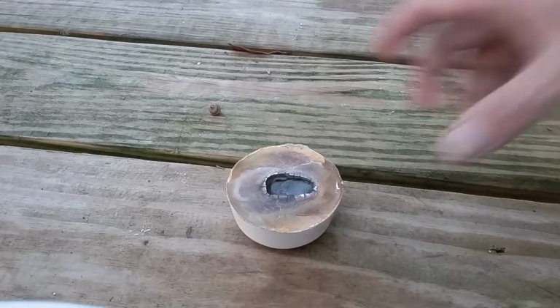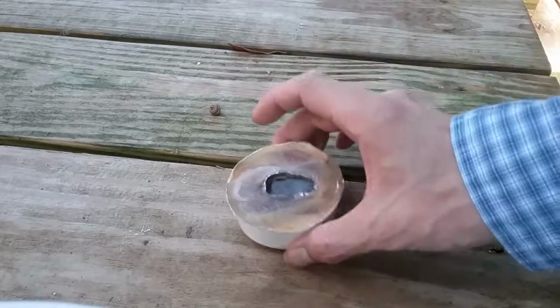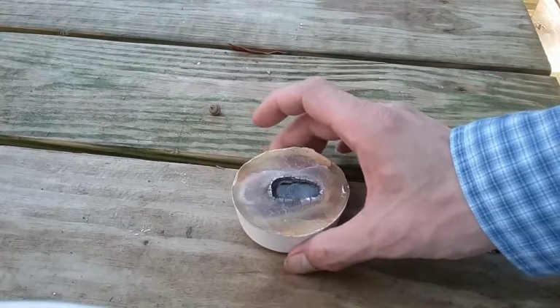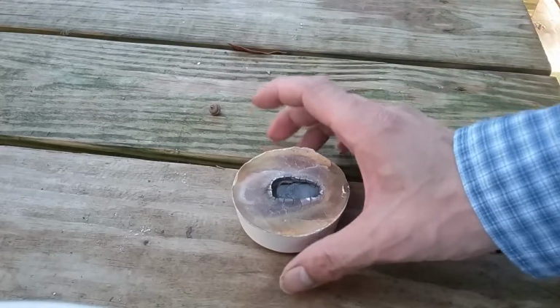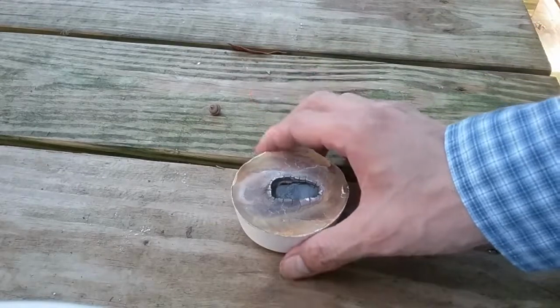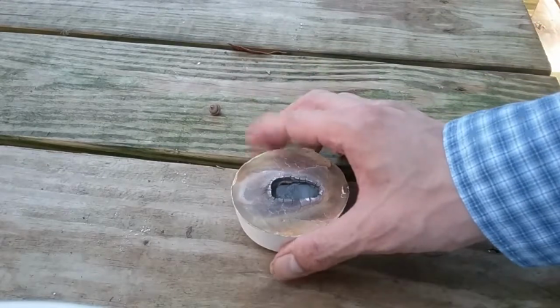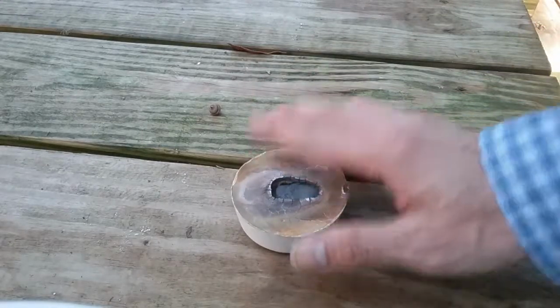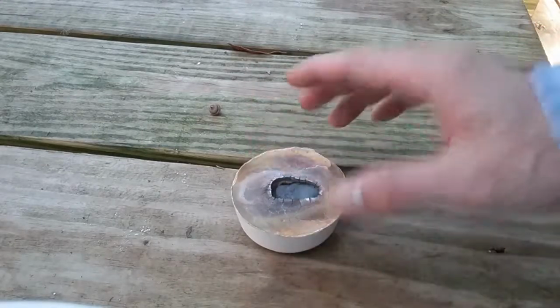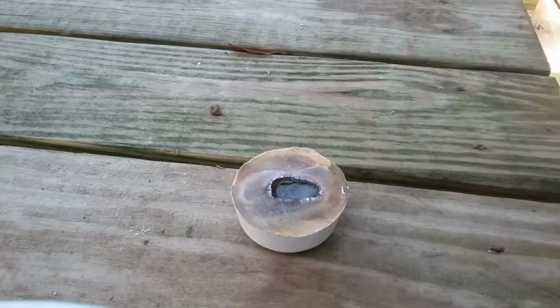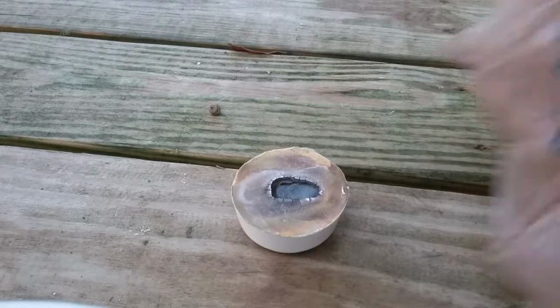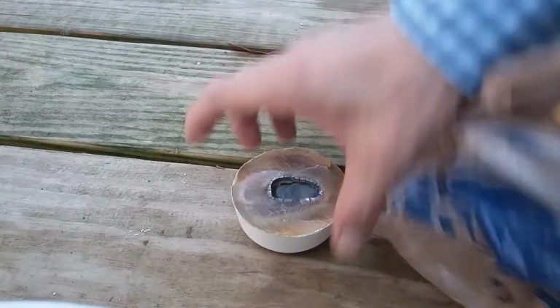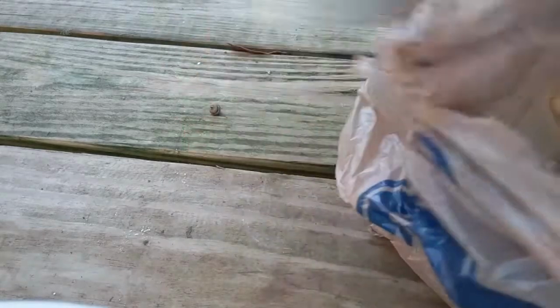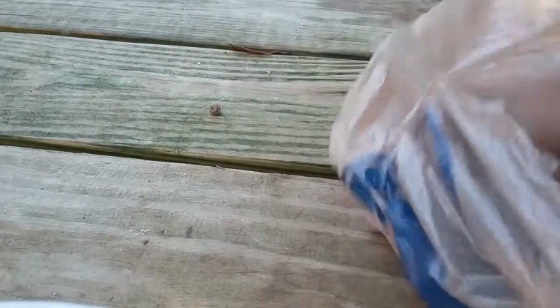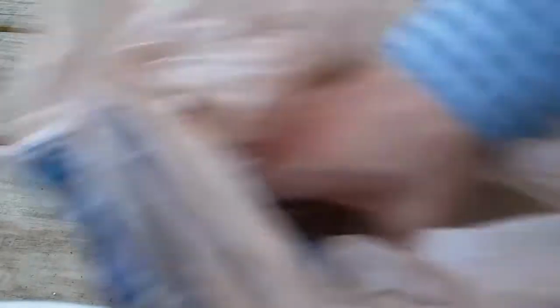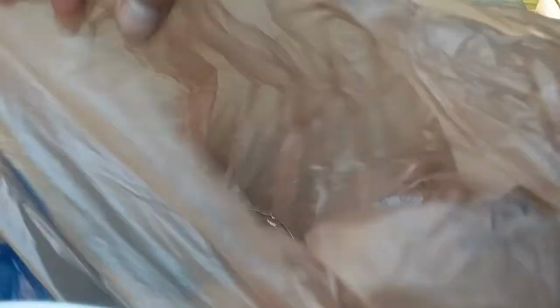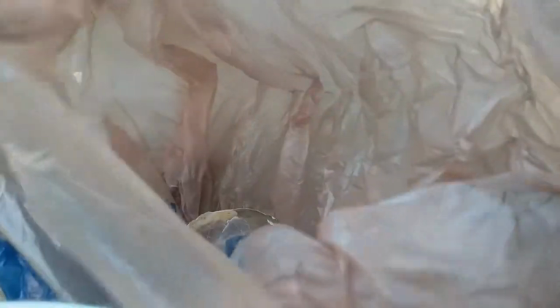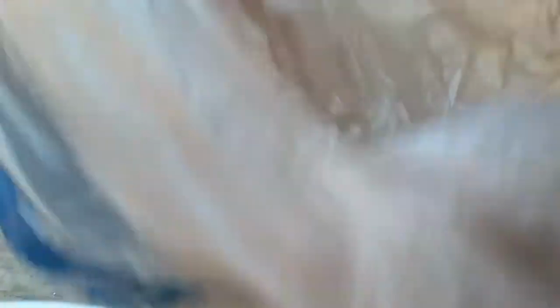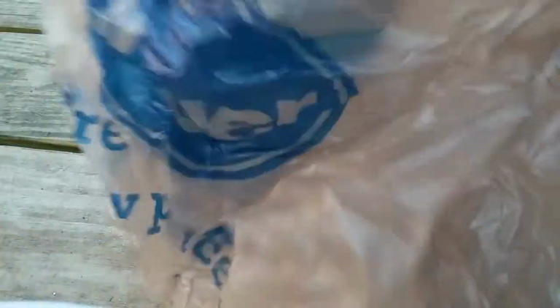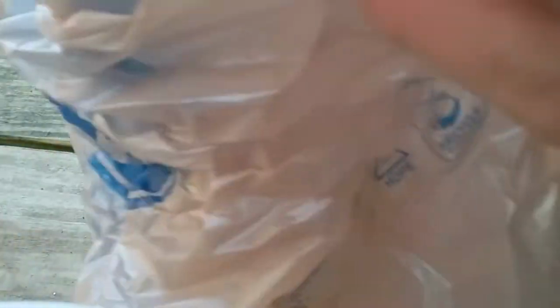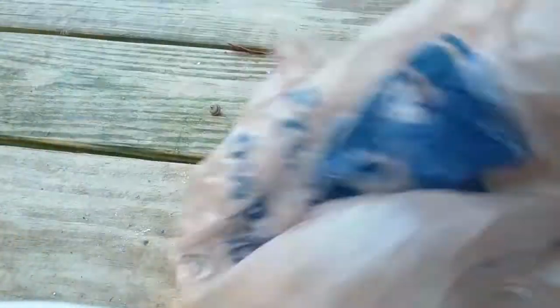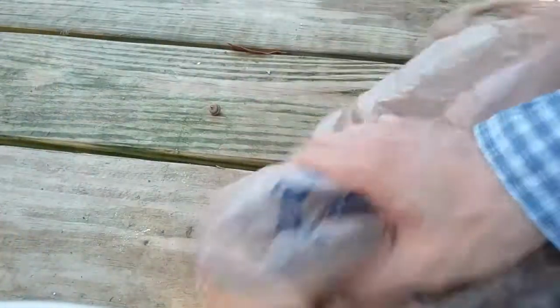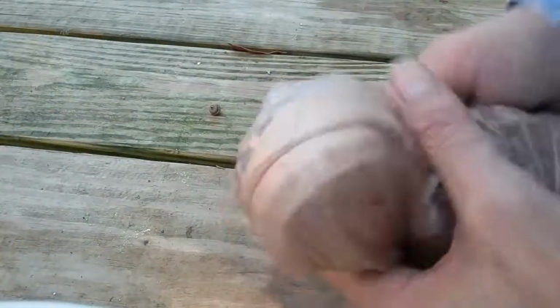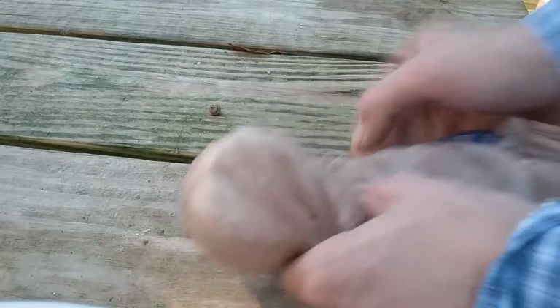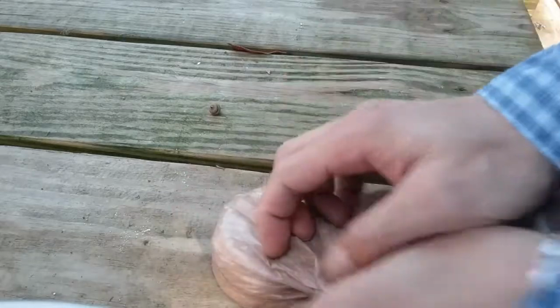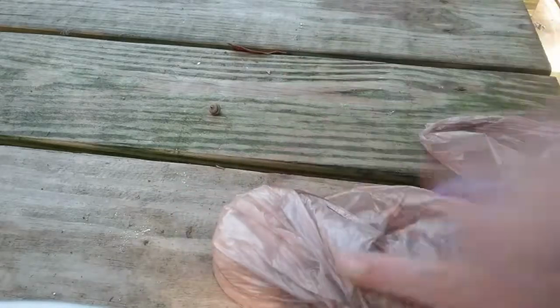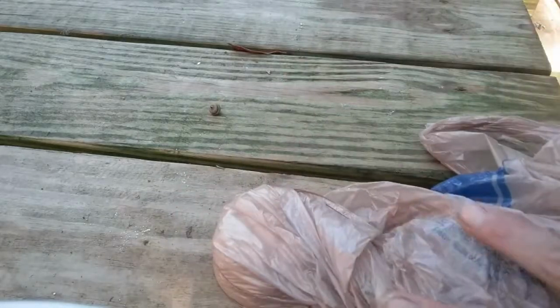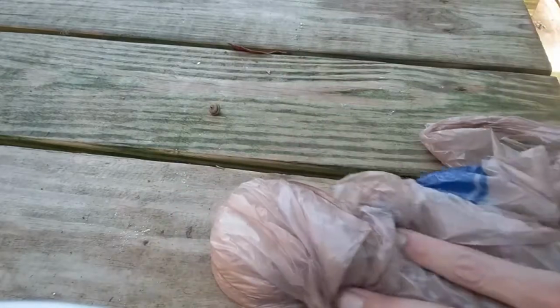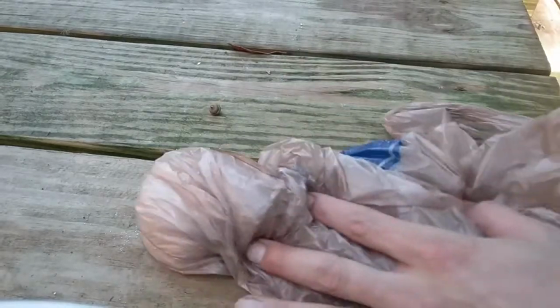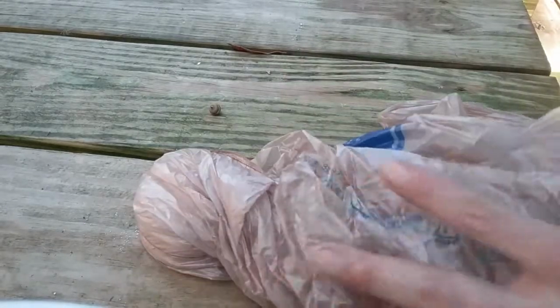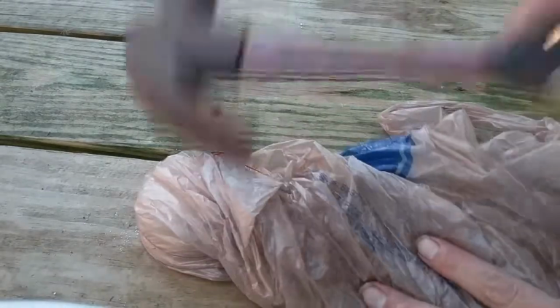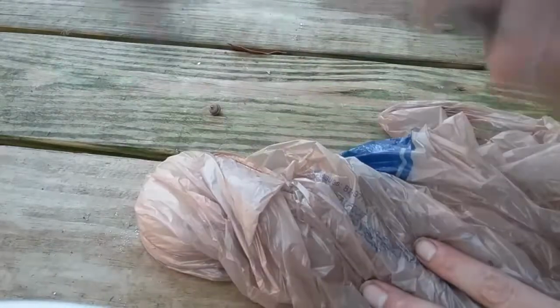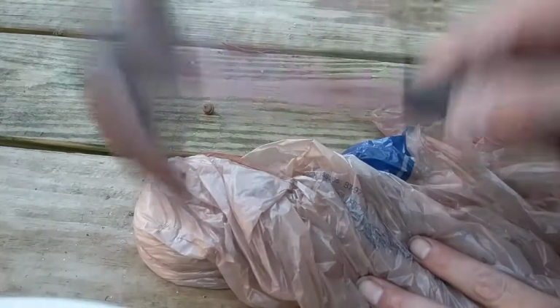Once it cools down a bit, just put it inside a bag — any plastic bag. Flip it around, take a hammer and smash it.